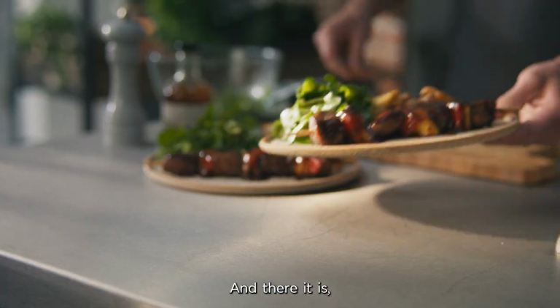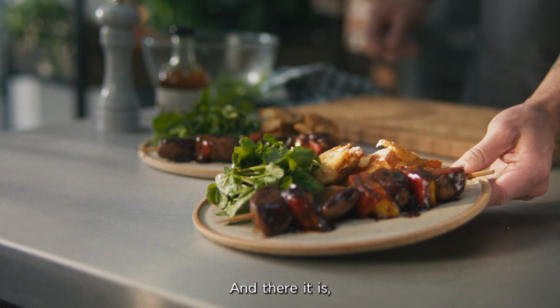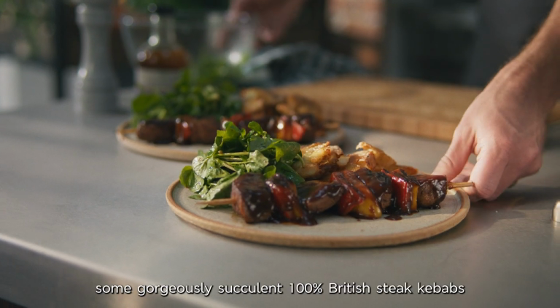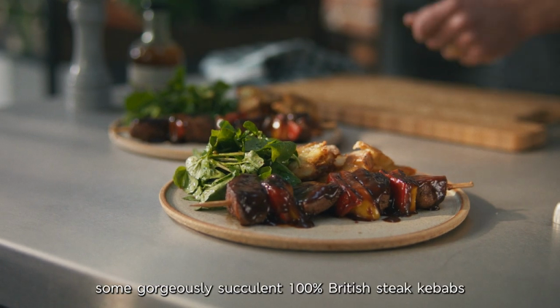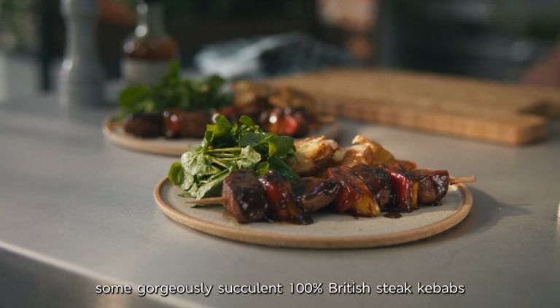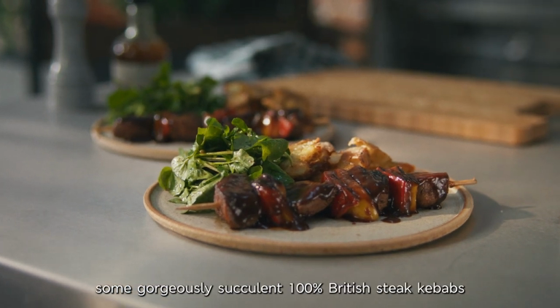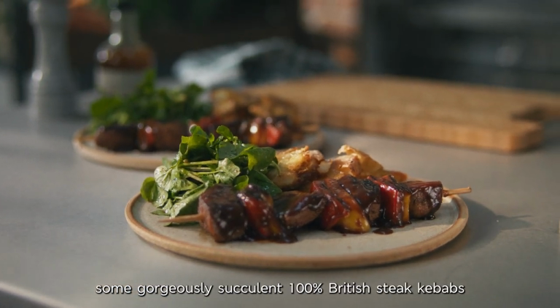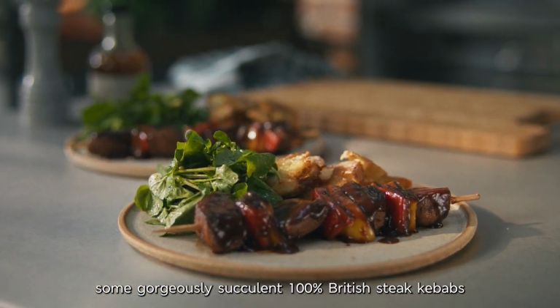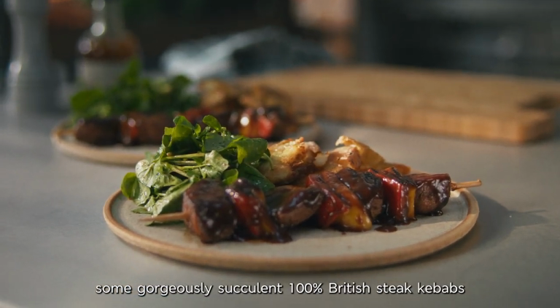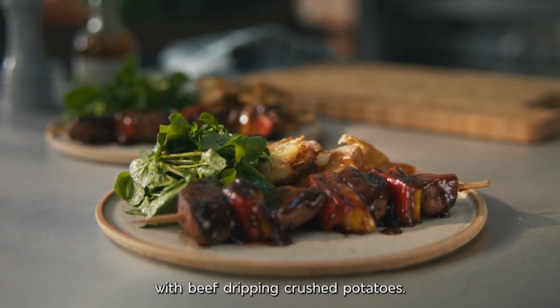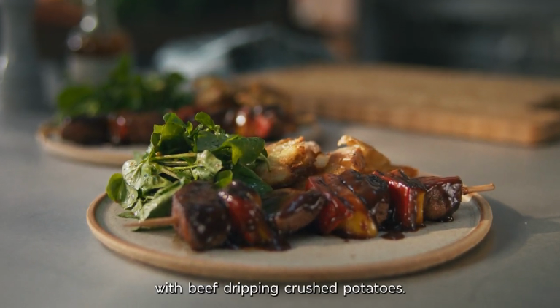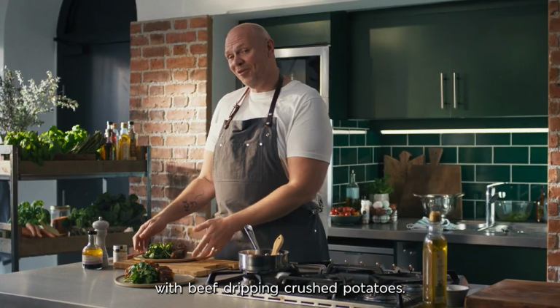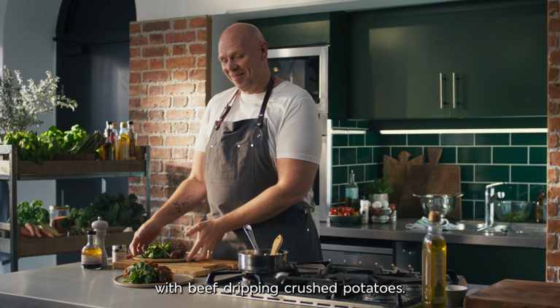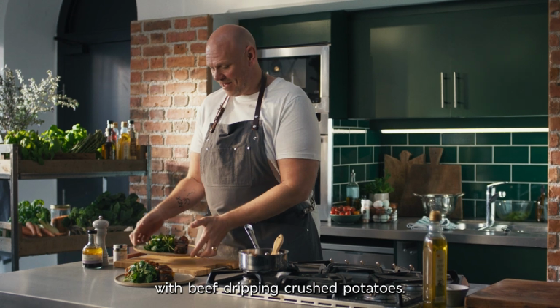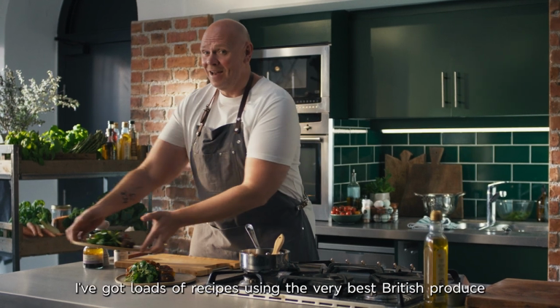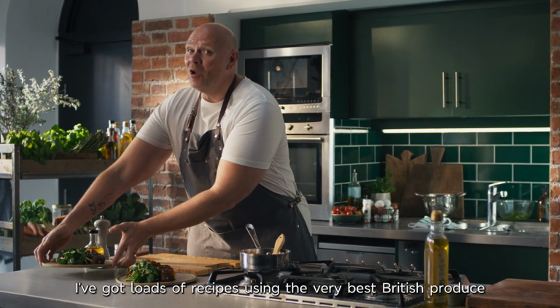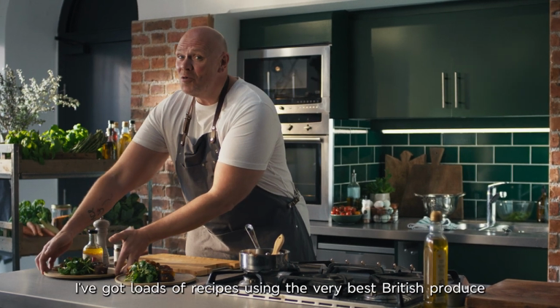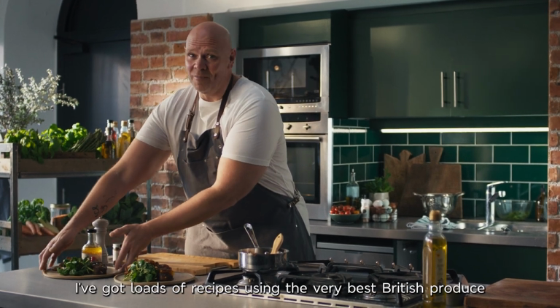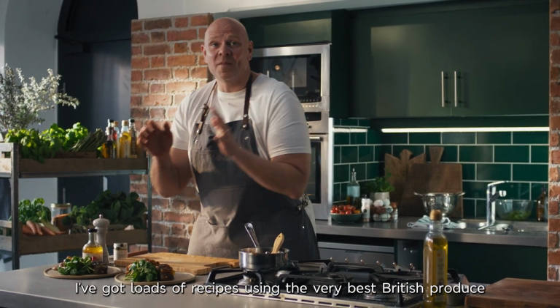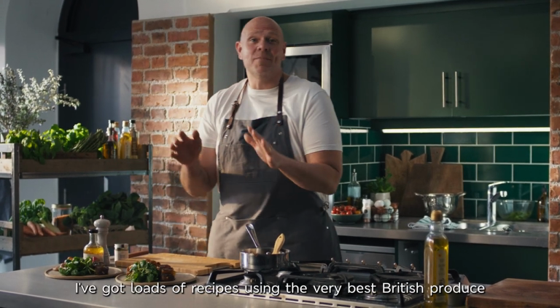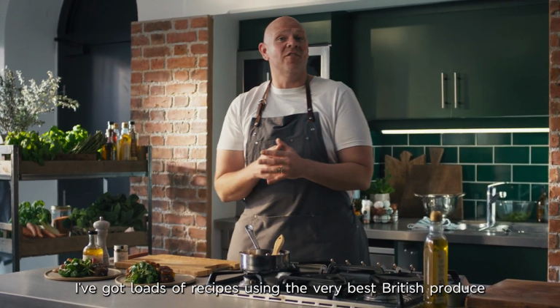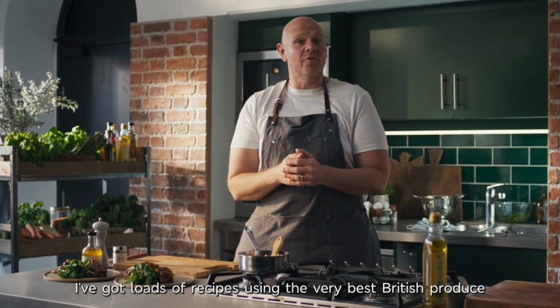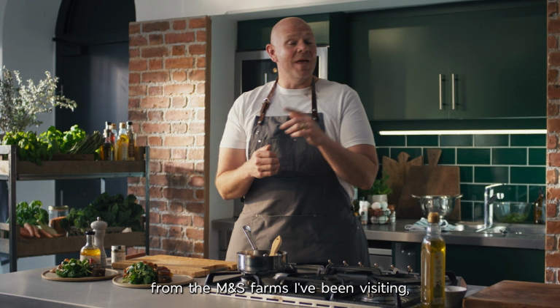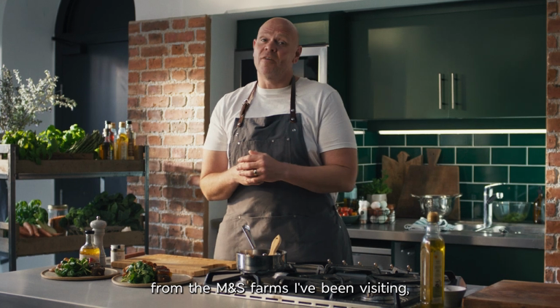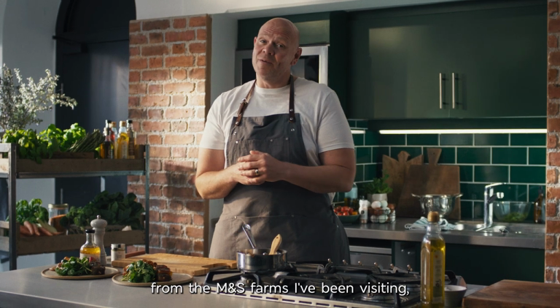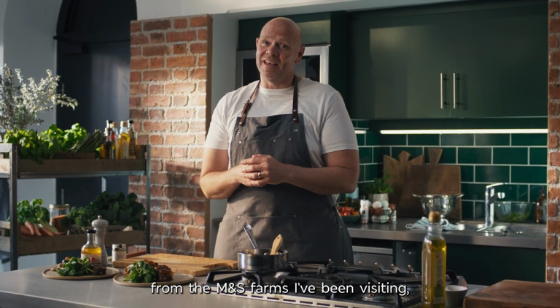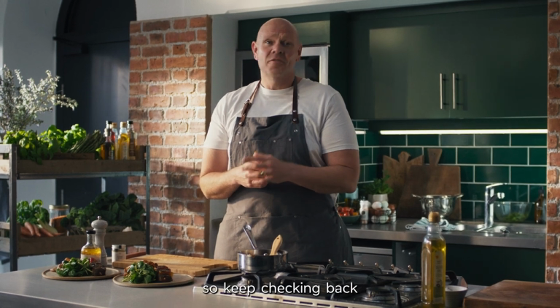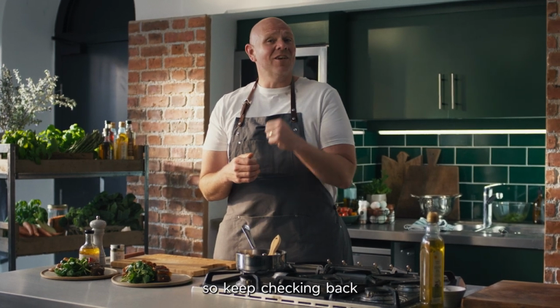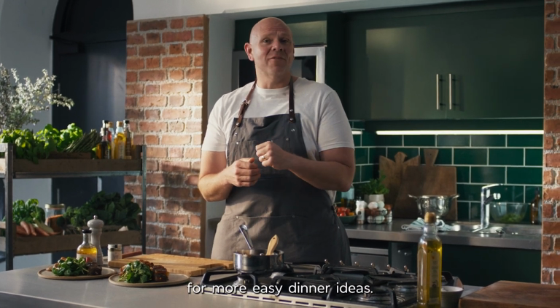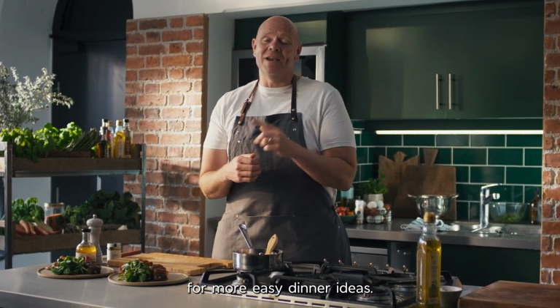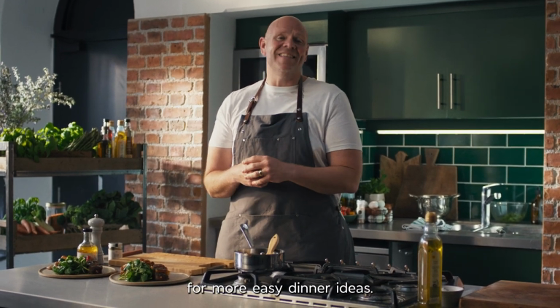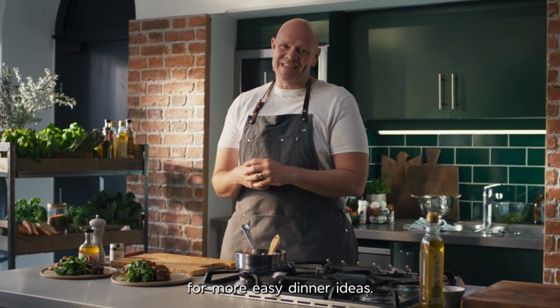And there it is — some gorgeously succulent 100% British steak kebabs with beef dripping crushed potatoes. I've got loads of recipes using the very best British produce from the M&S farms I've been visiting, so keep checking back for more easy dinner ideas.